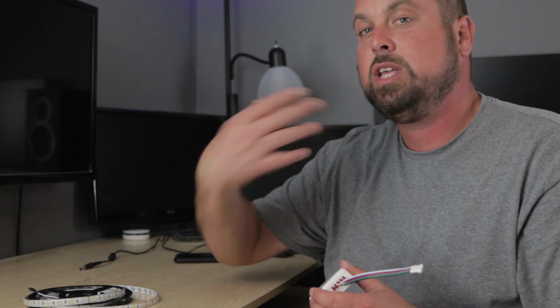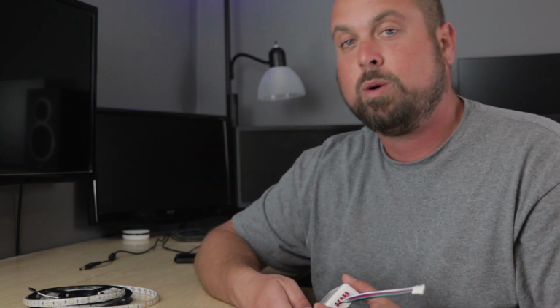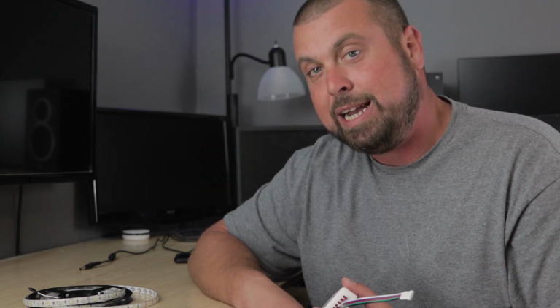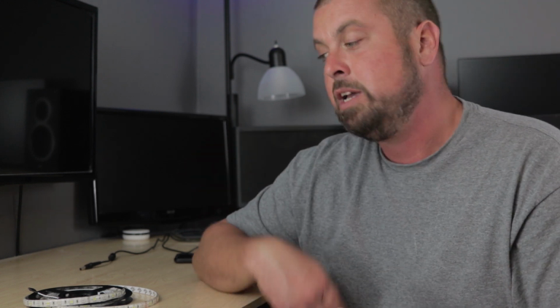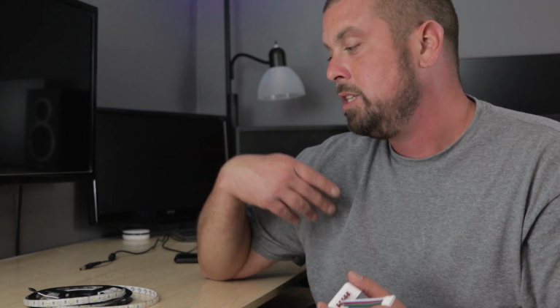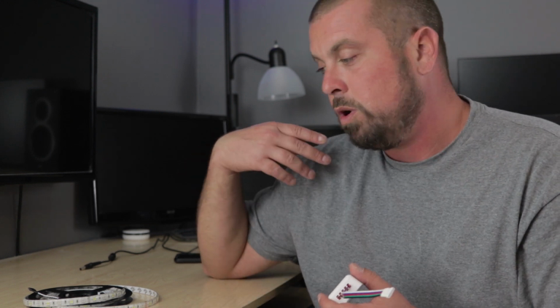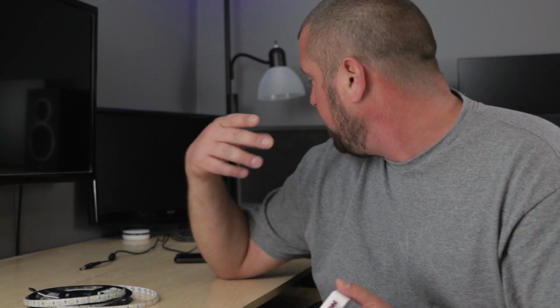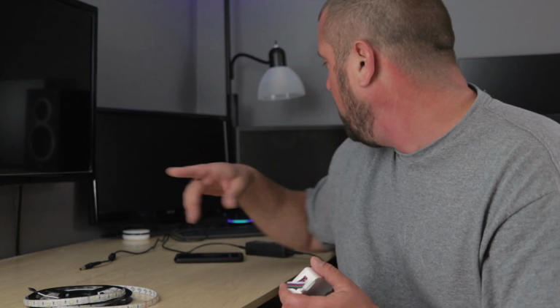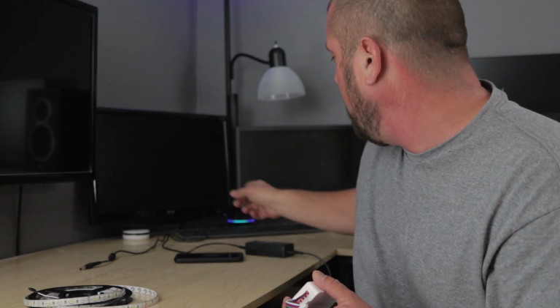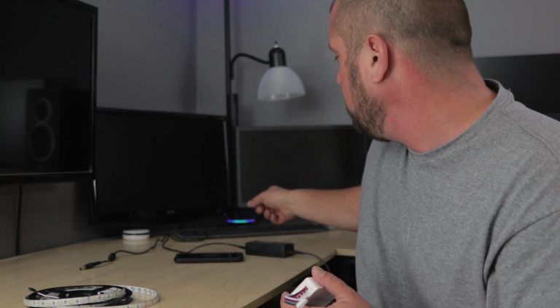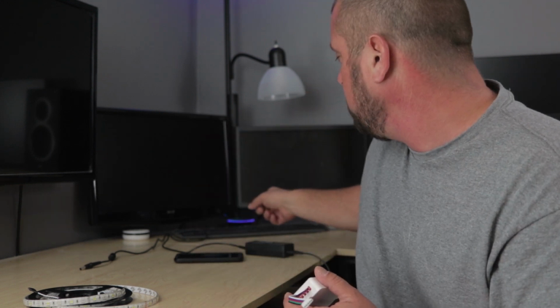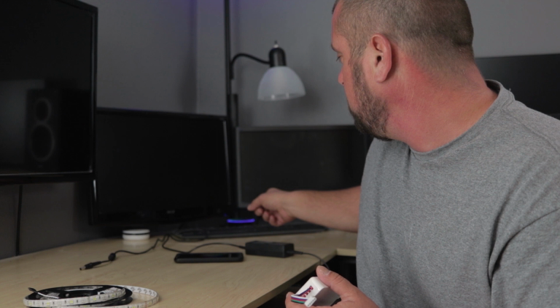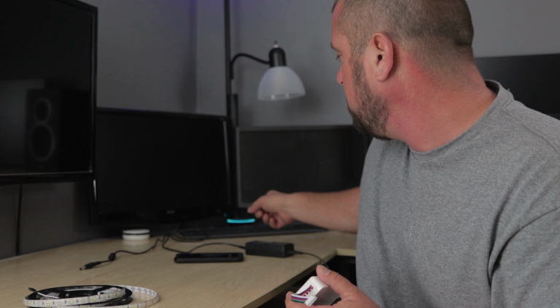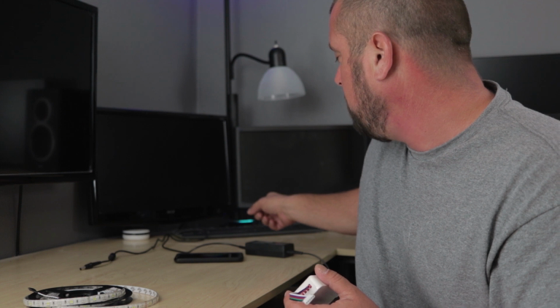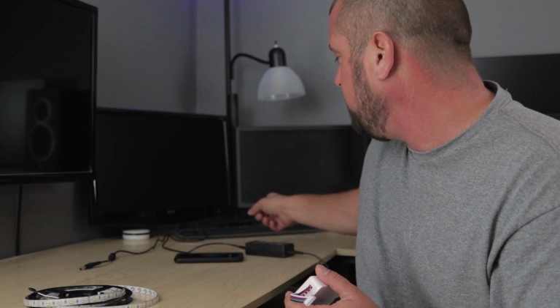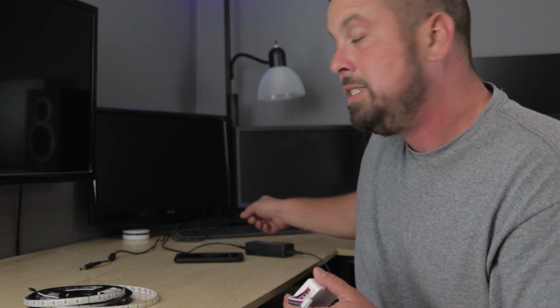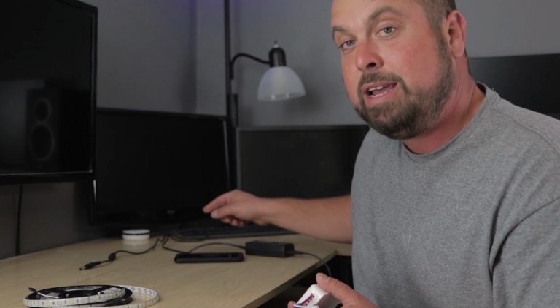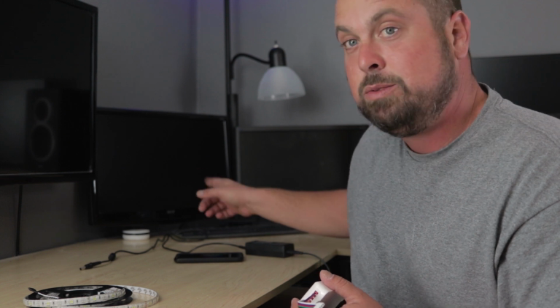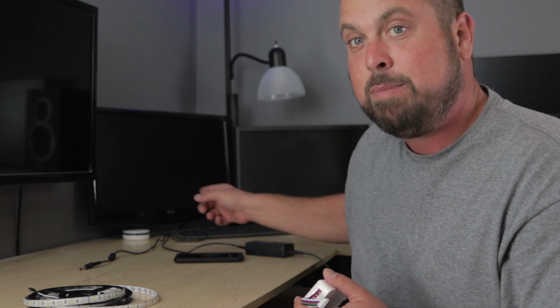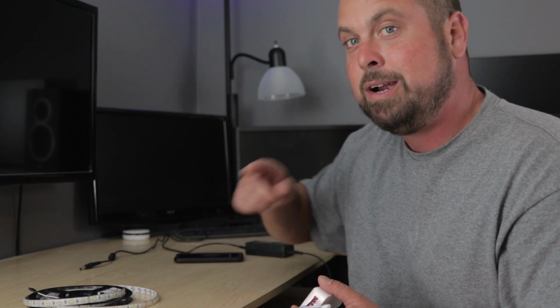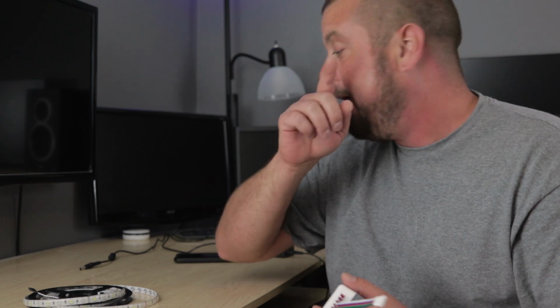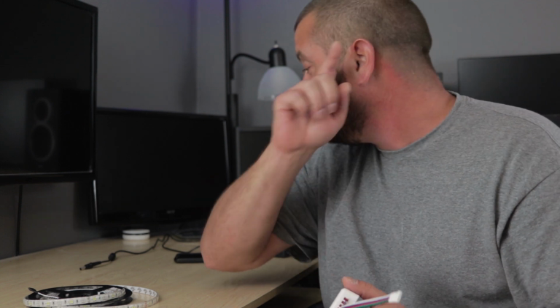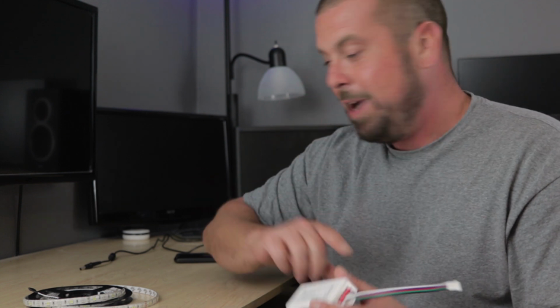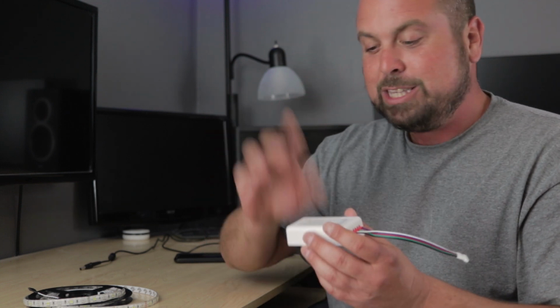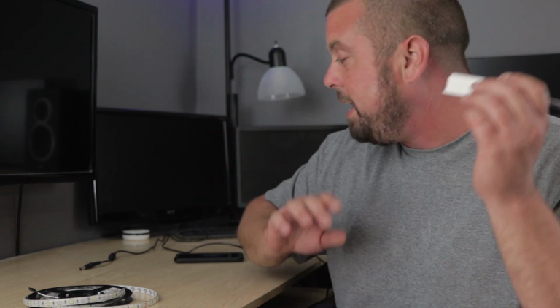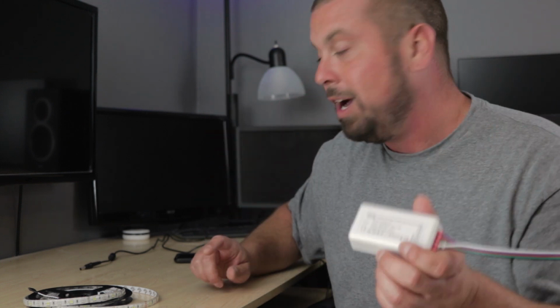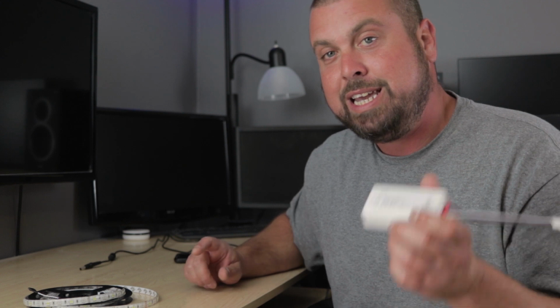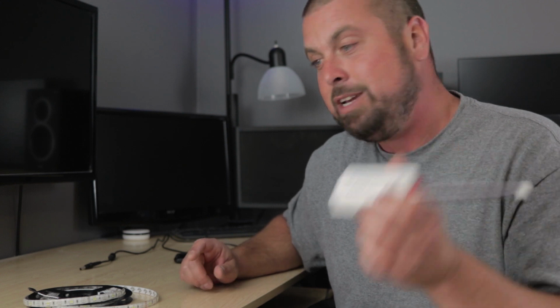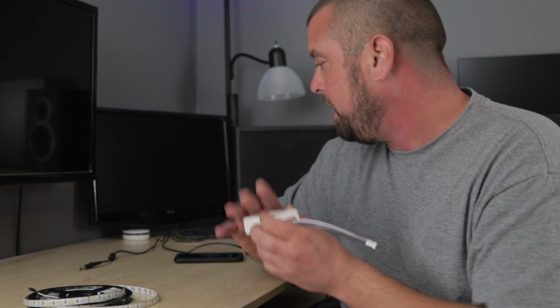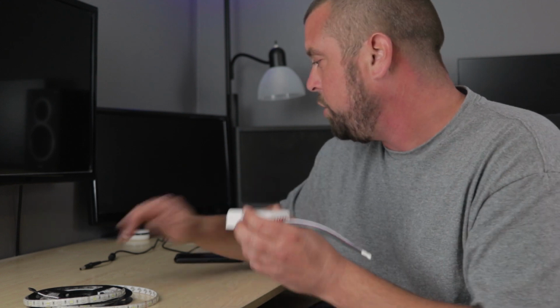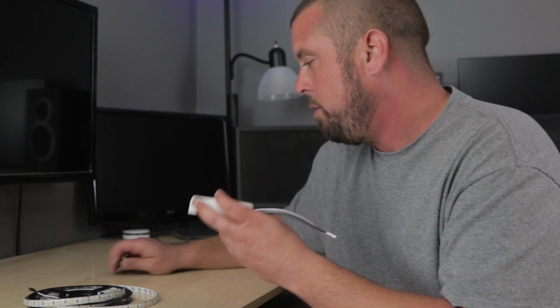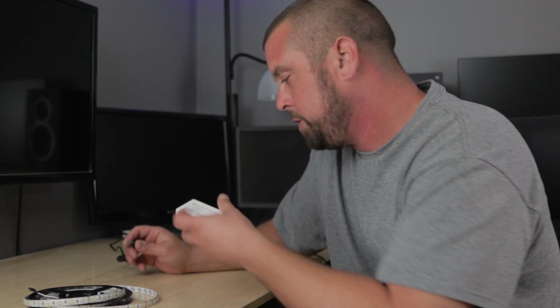It still works with Alexa — I almost said her name out loud and she lit up back there. So anyway, let's go ahead and plug this in and I can kind of show you how it works.